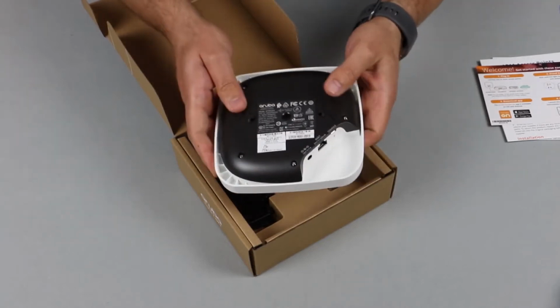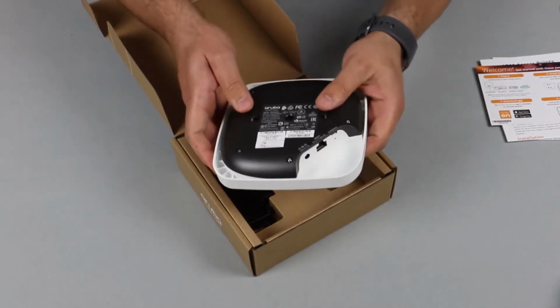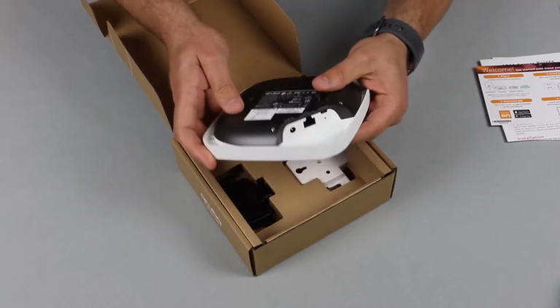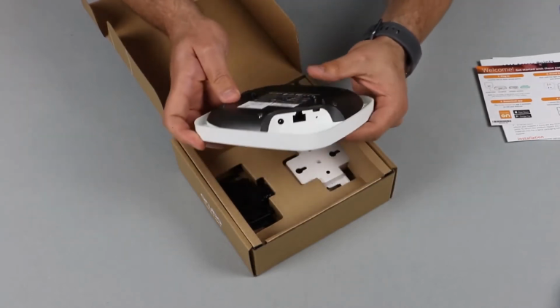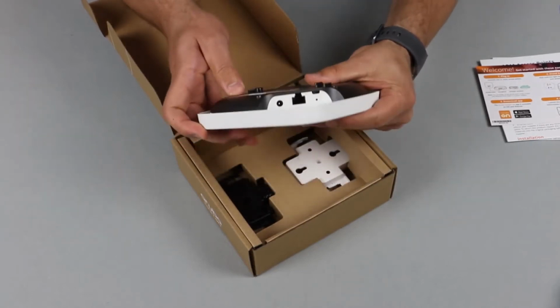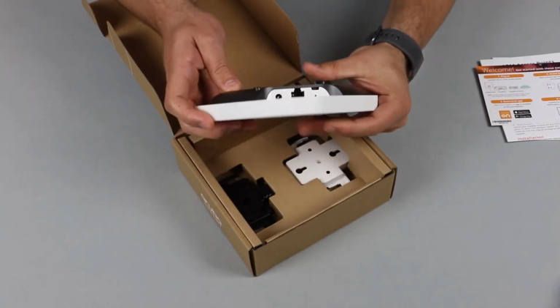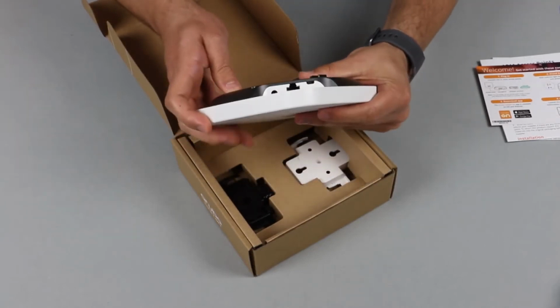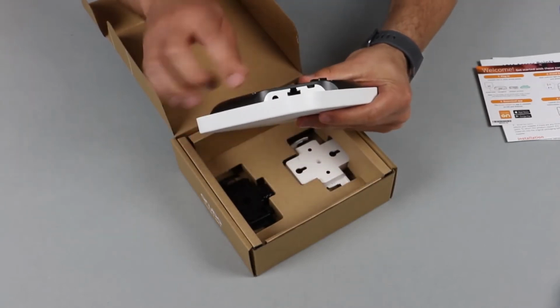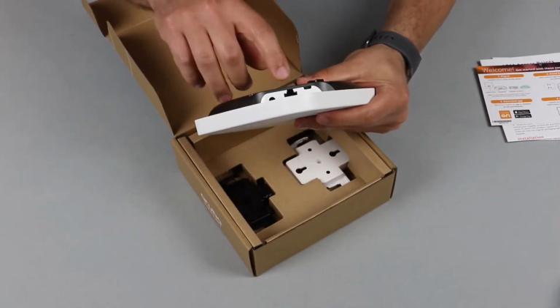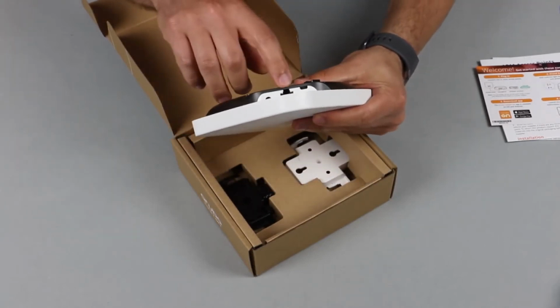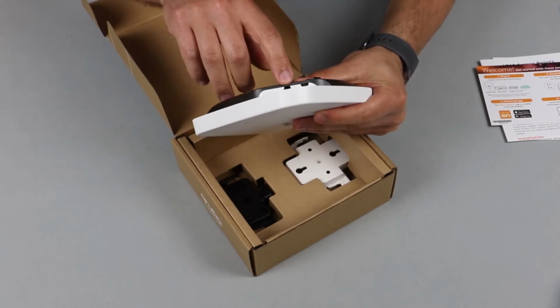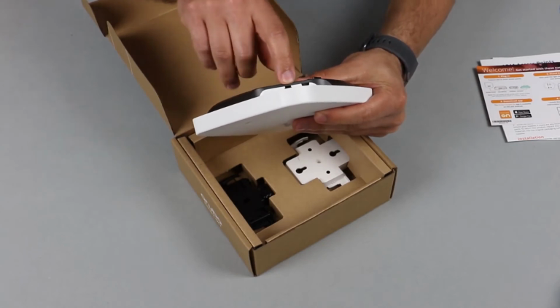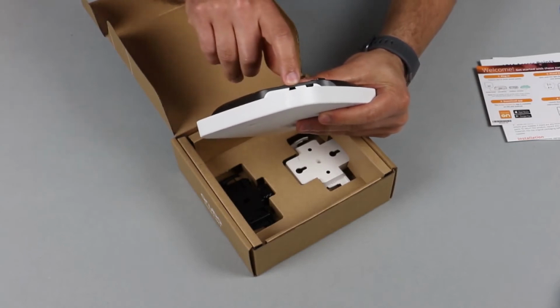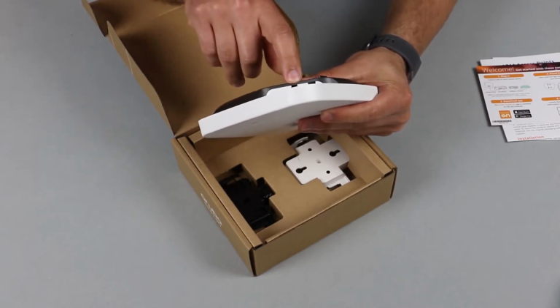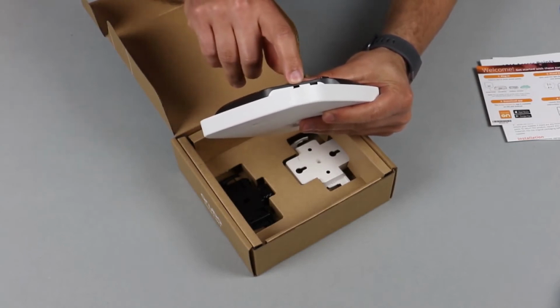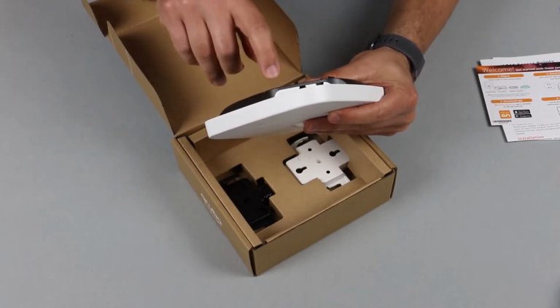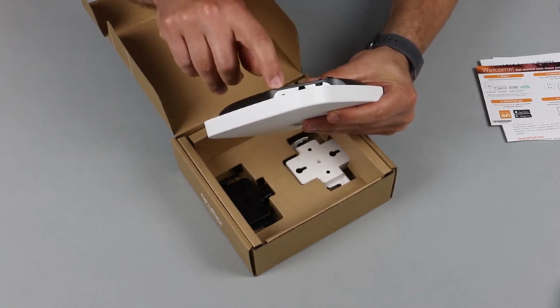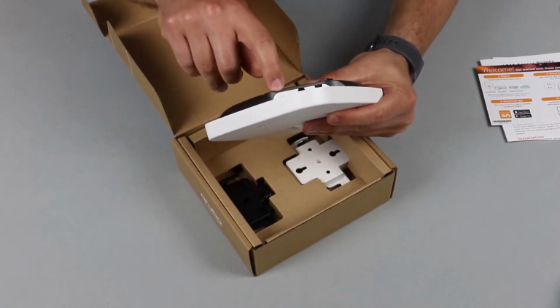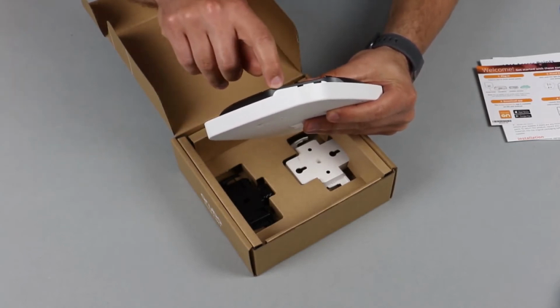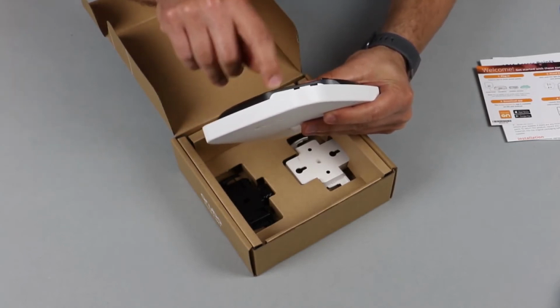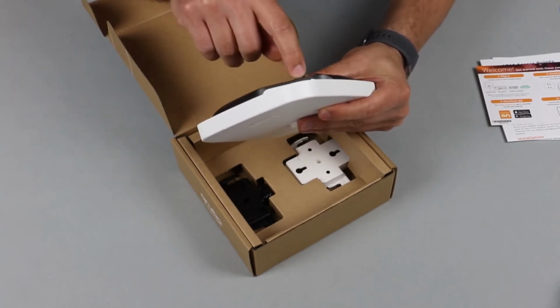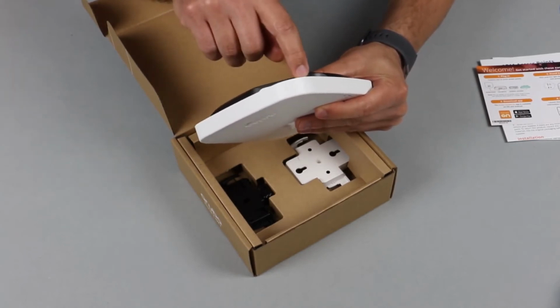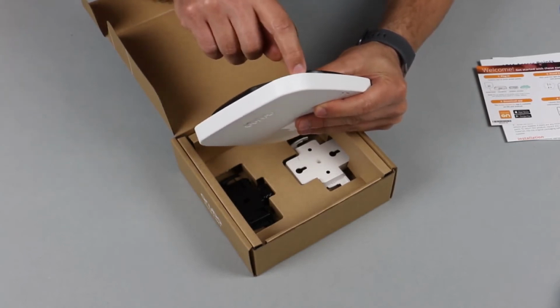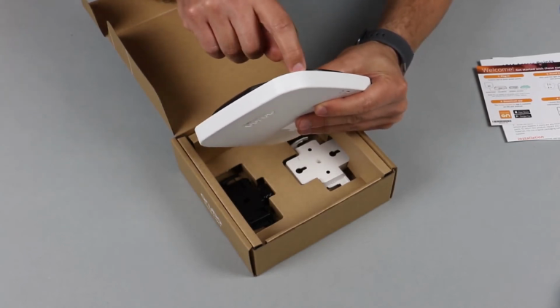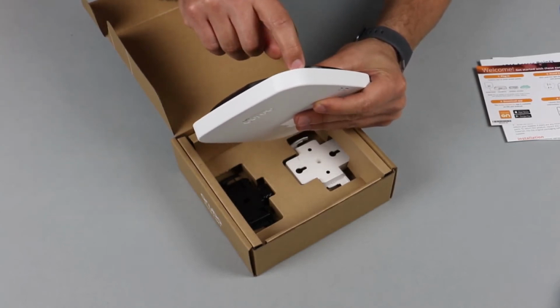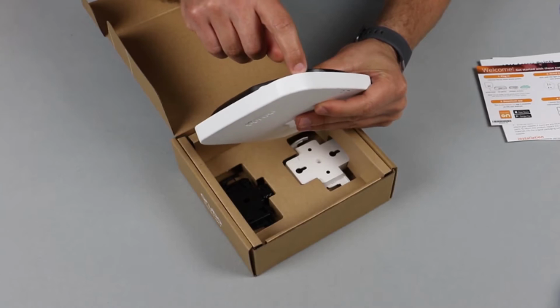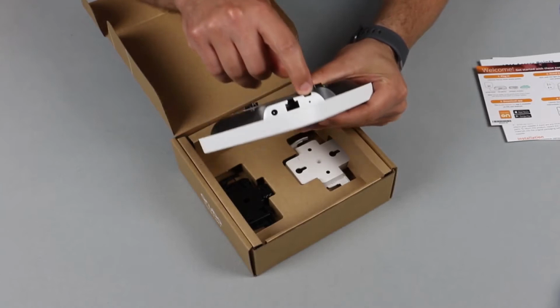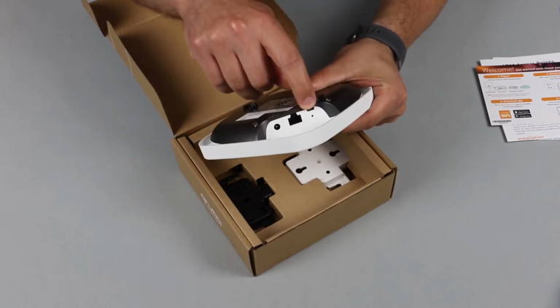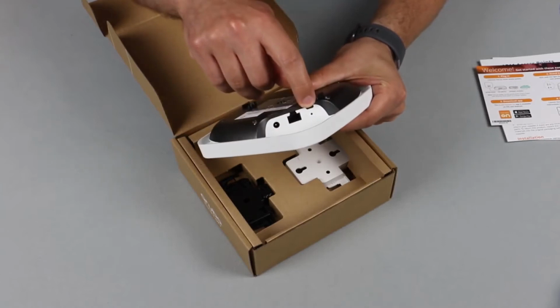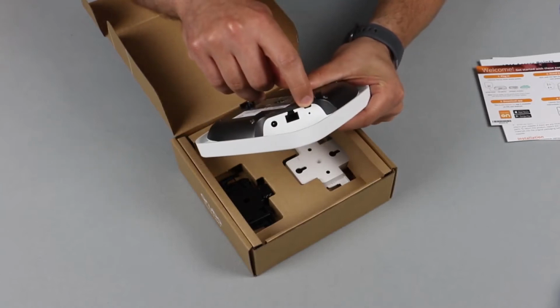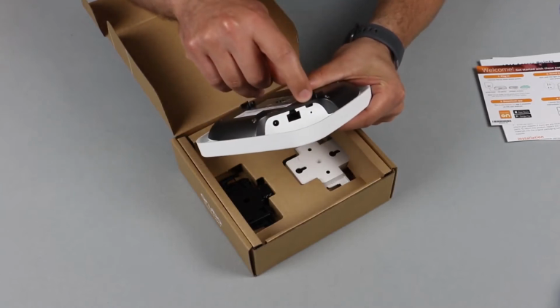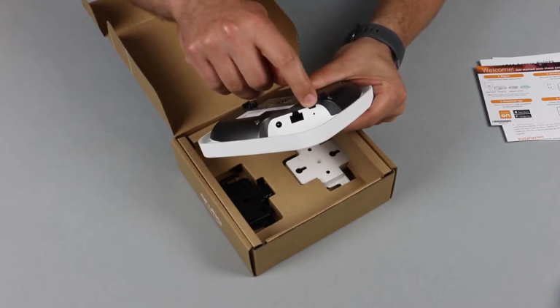Turn it around to the other side and you will find your ethernet port down here, the power socket, and there's a reset button just underneath the console port.